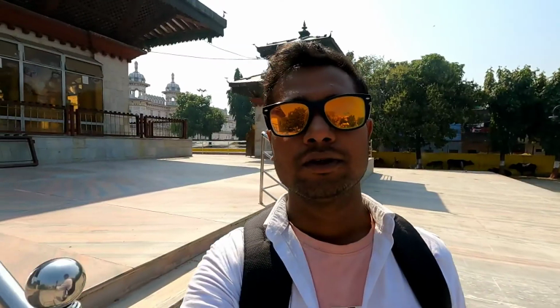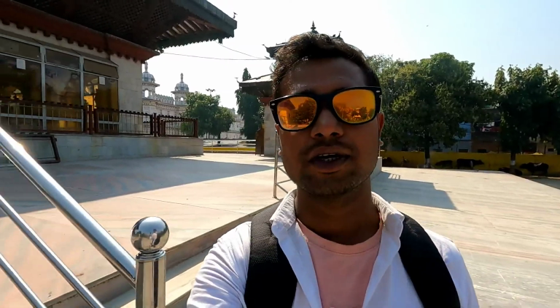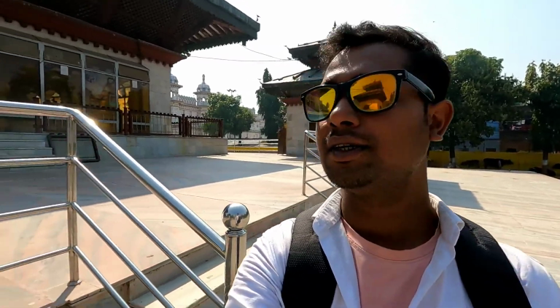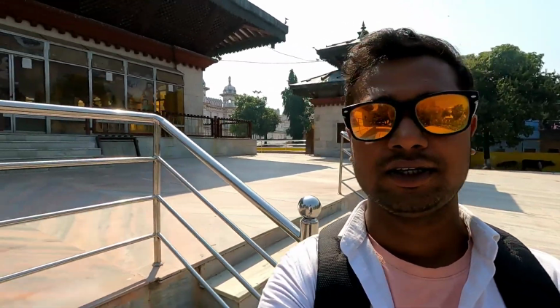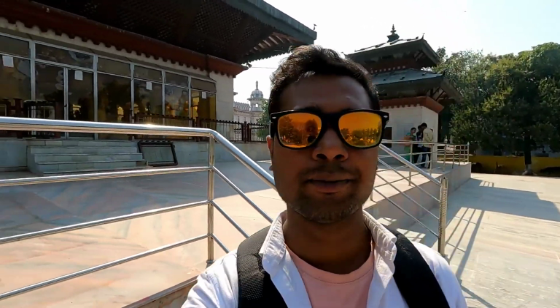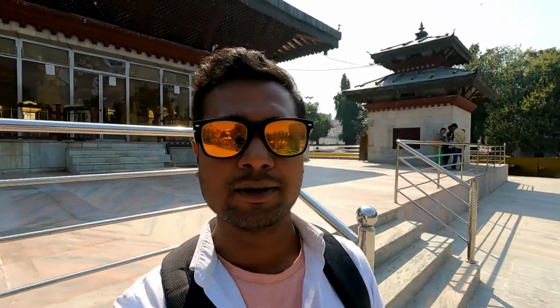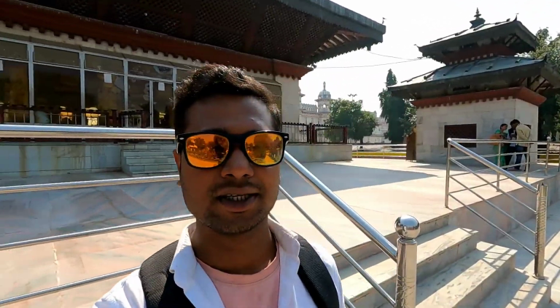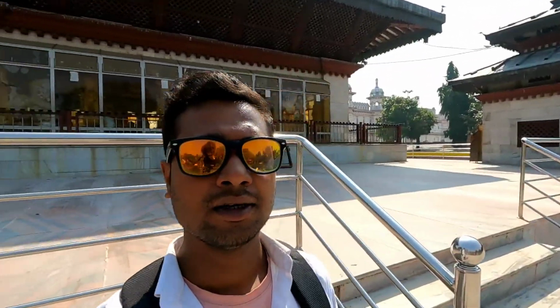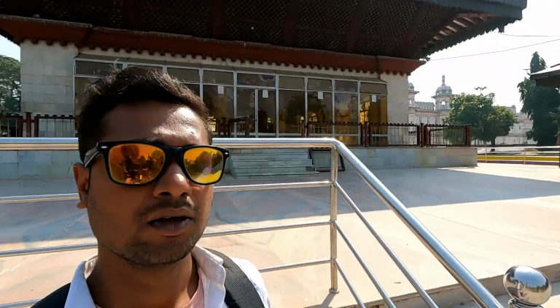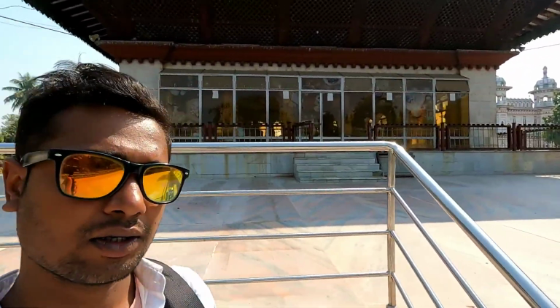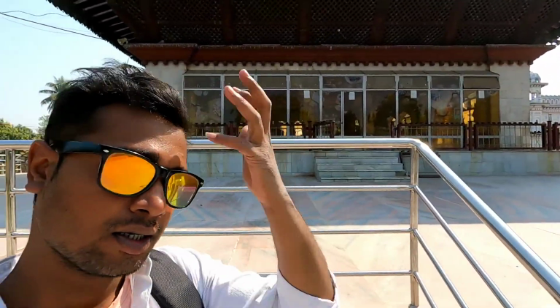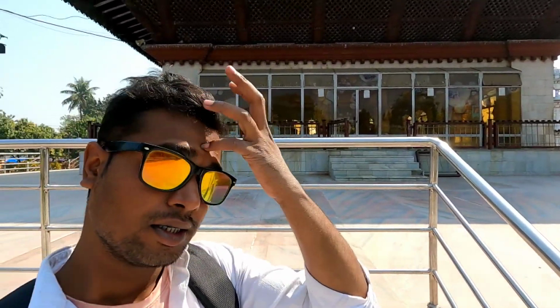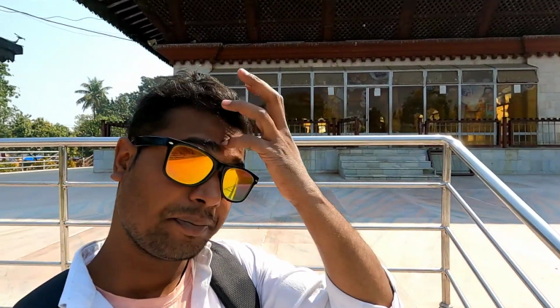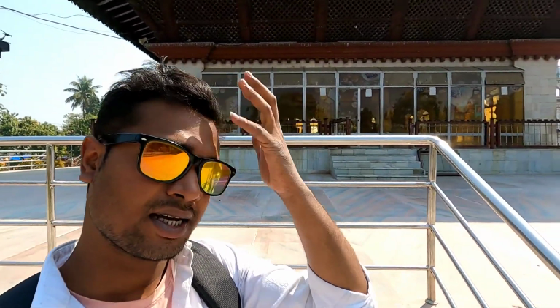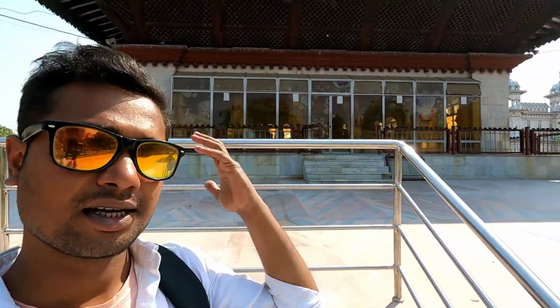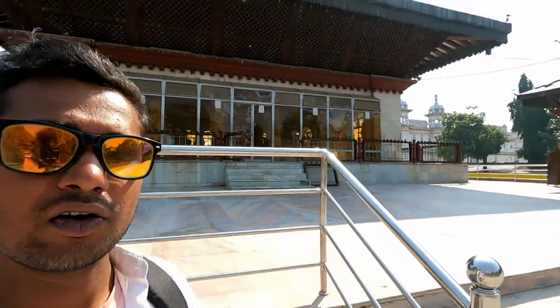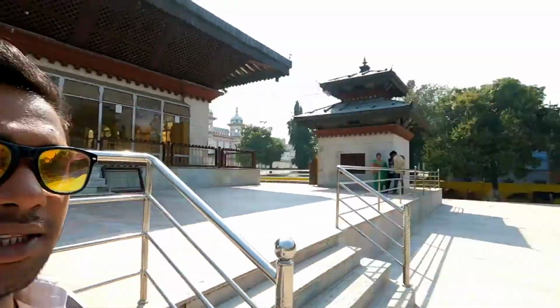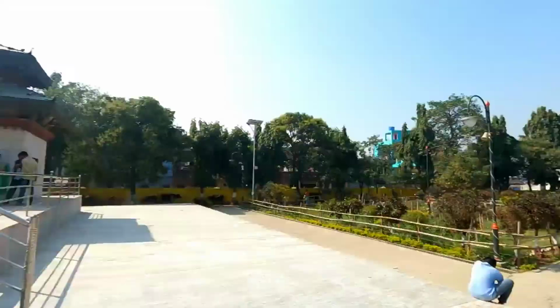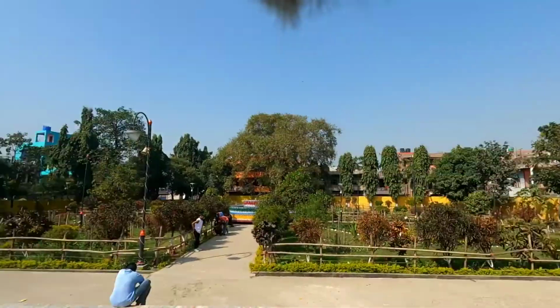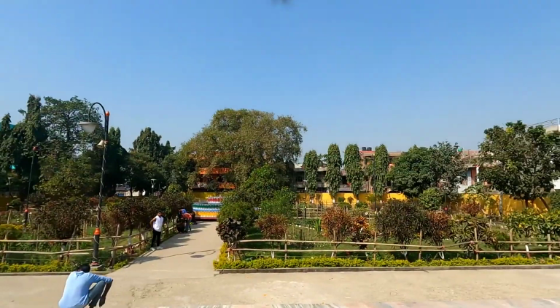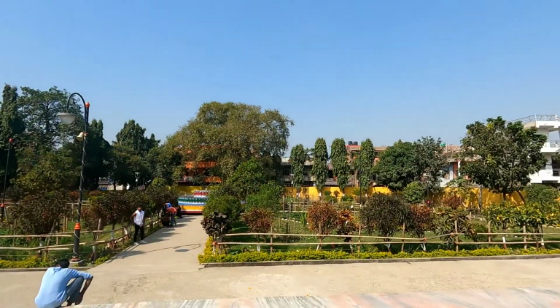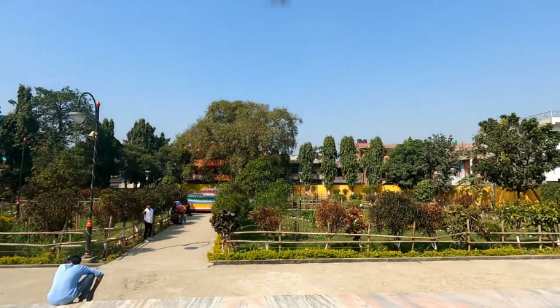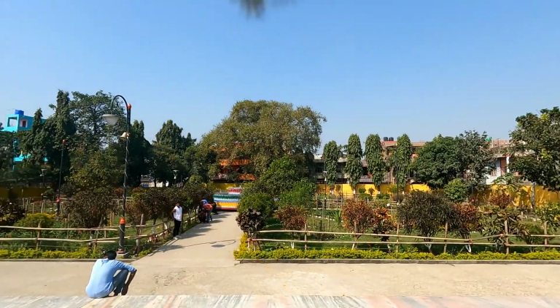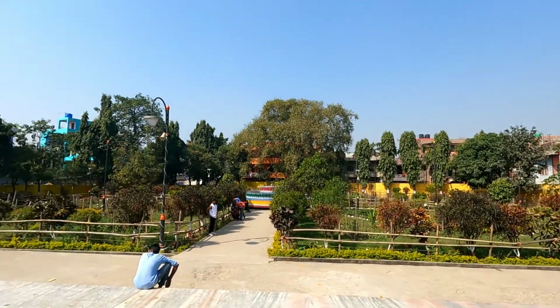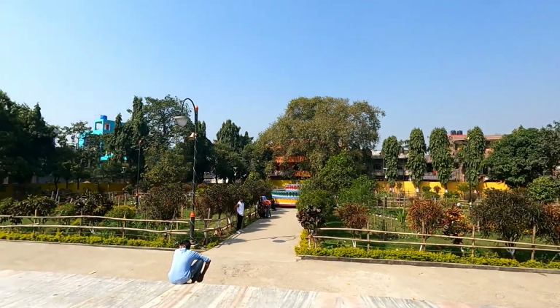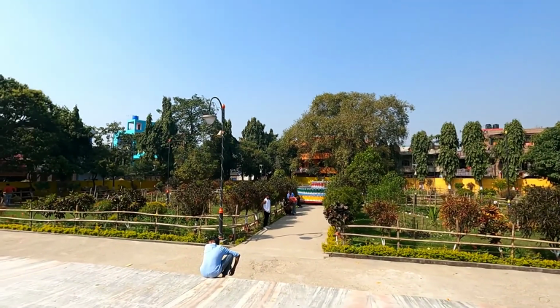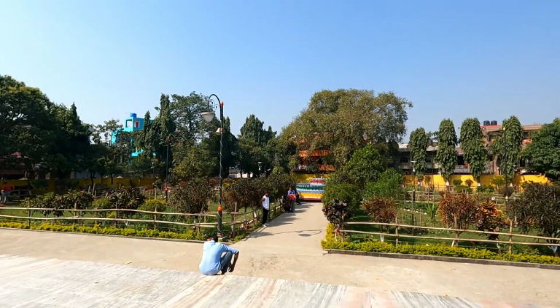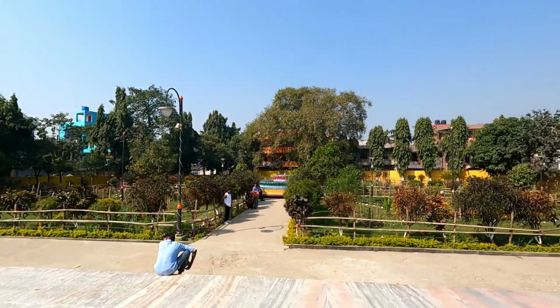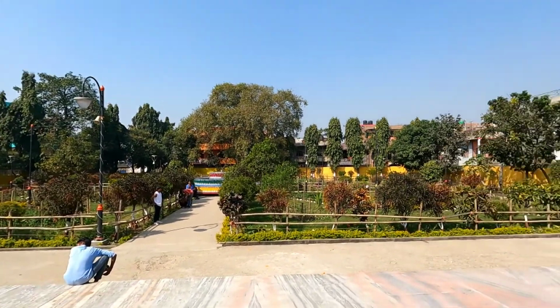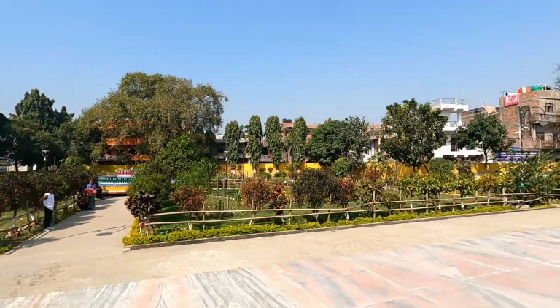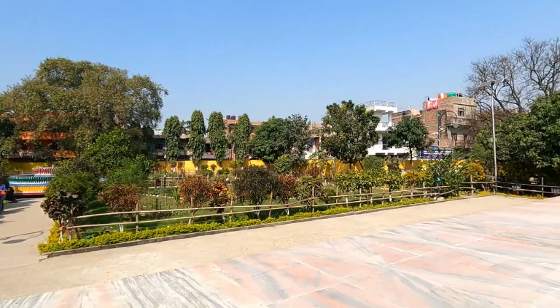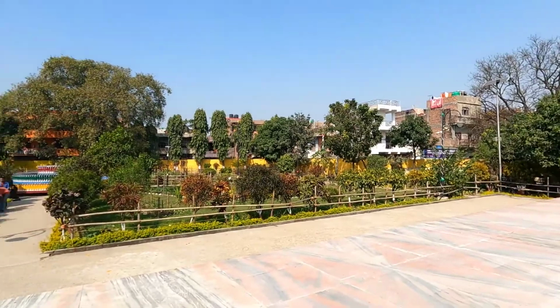So guys, this Ram Mandir is in the back and you can see it here — it's a whole garden. It's very good to see it from all four sides of the garden.